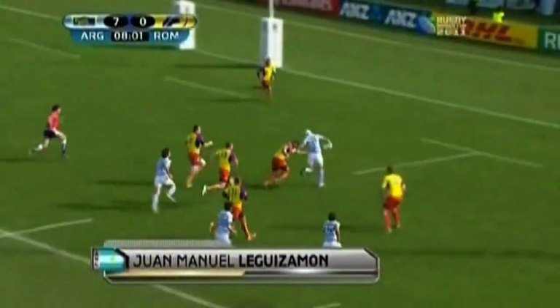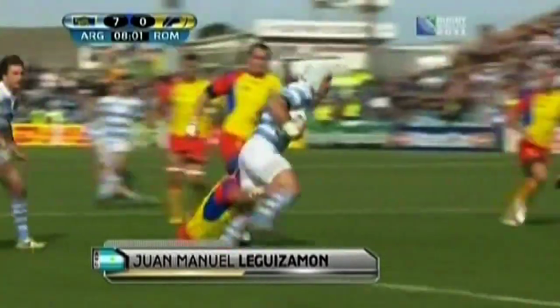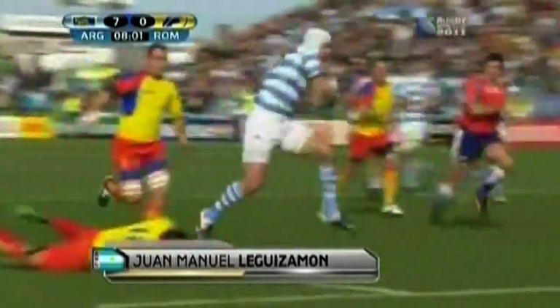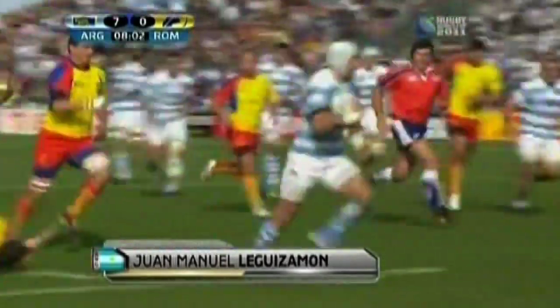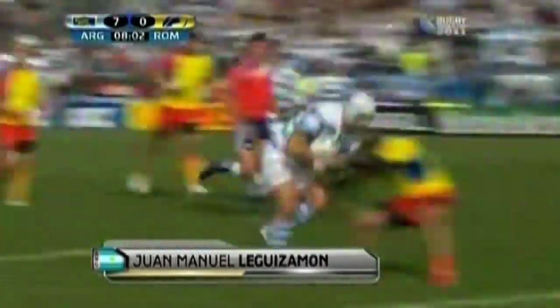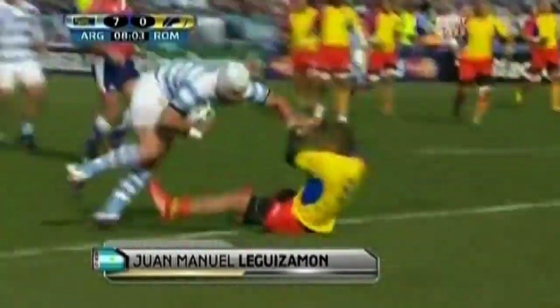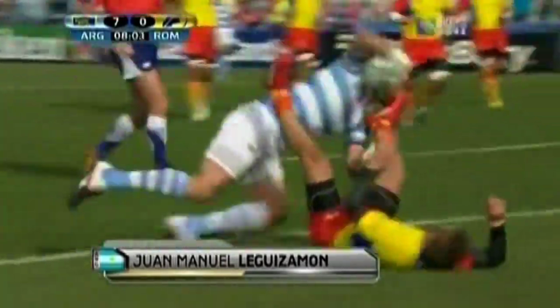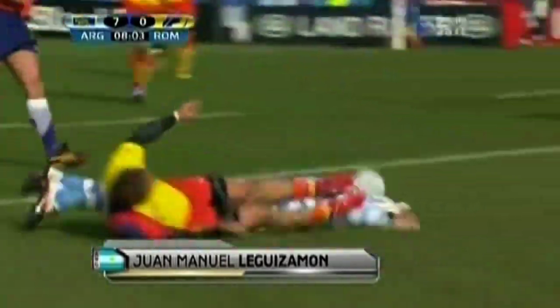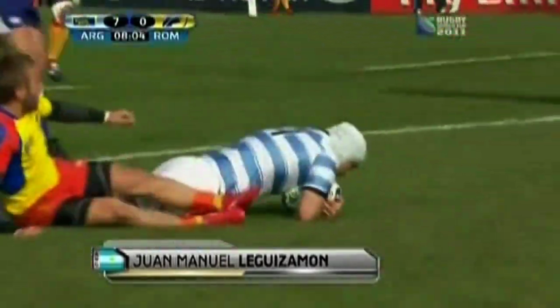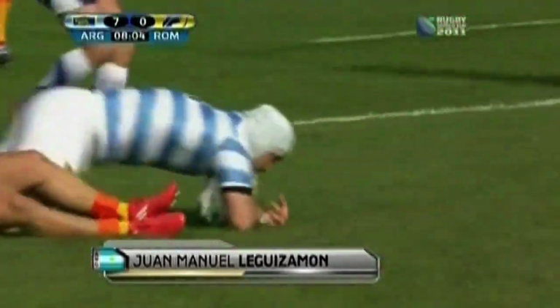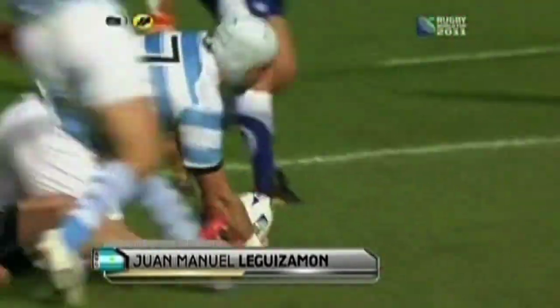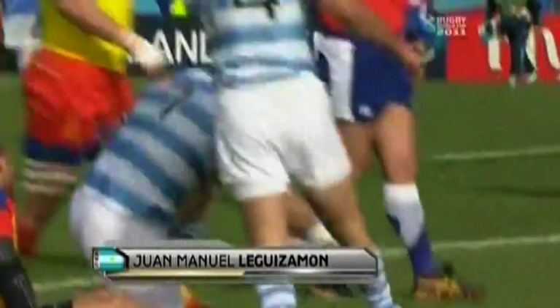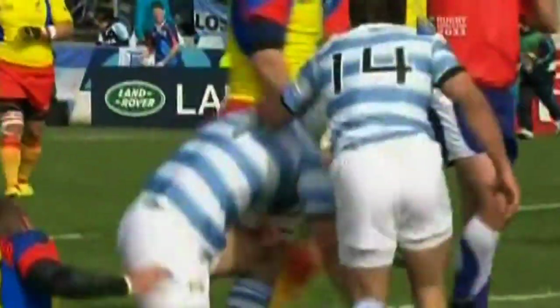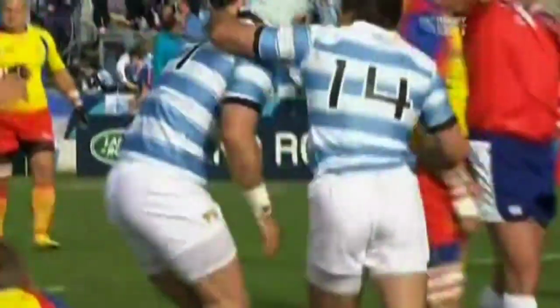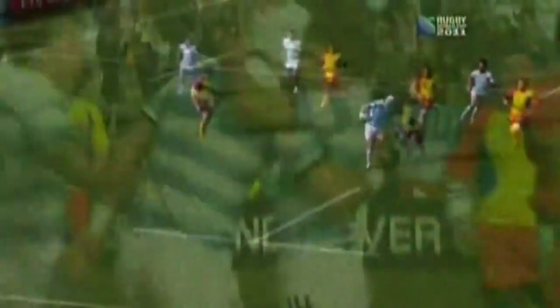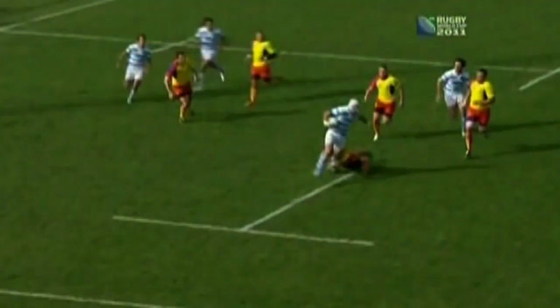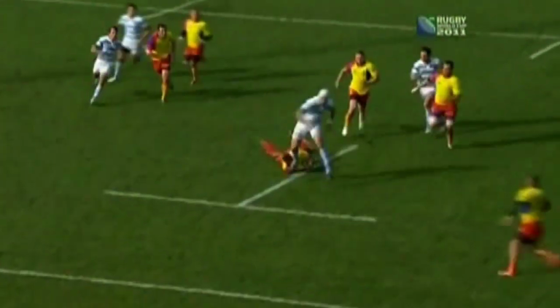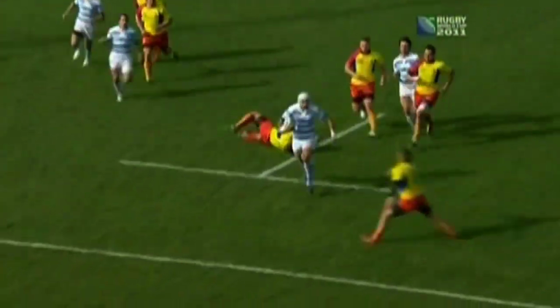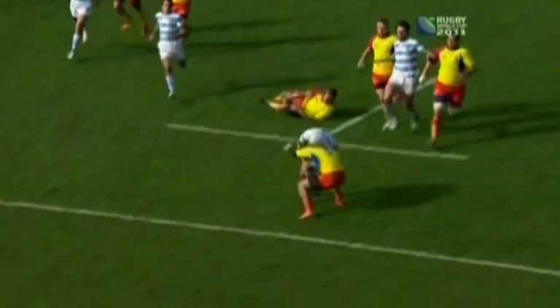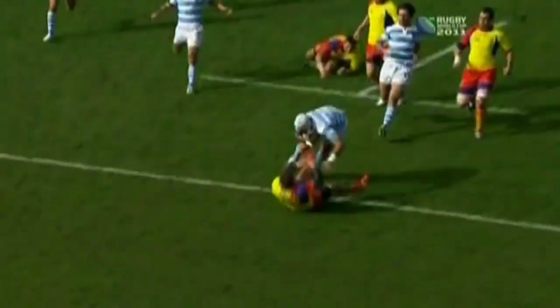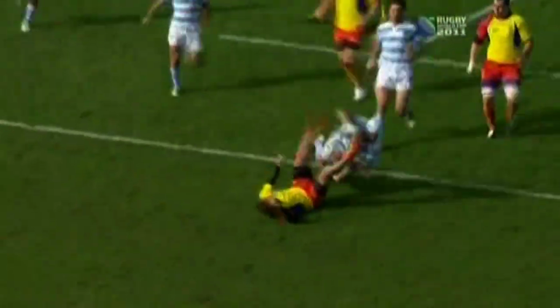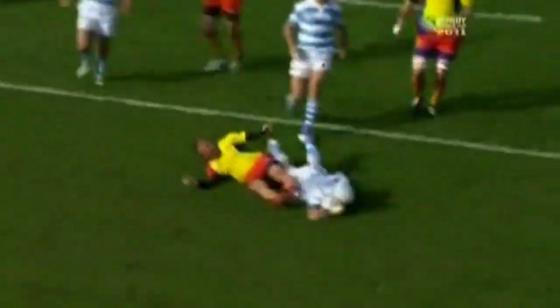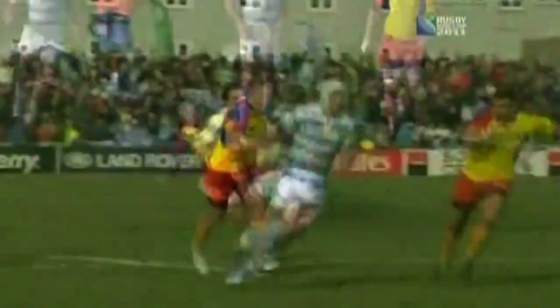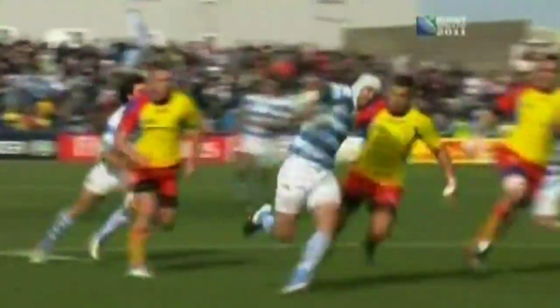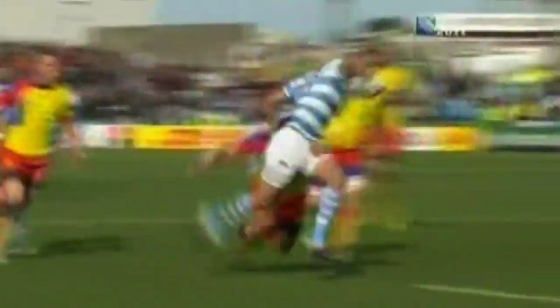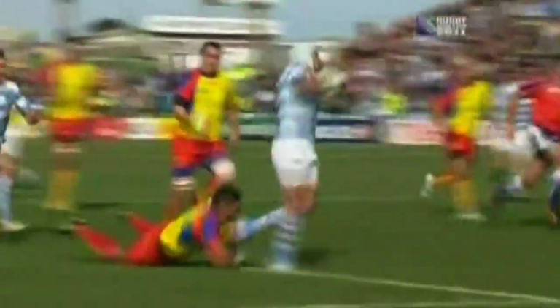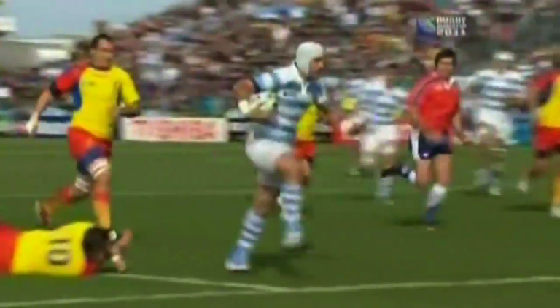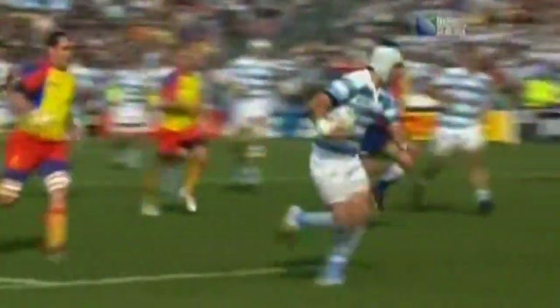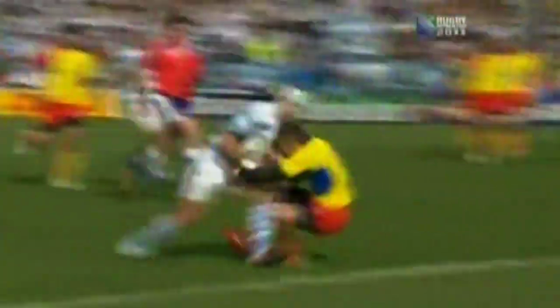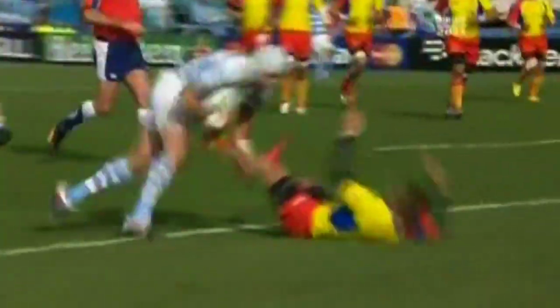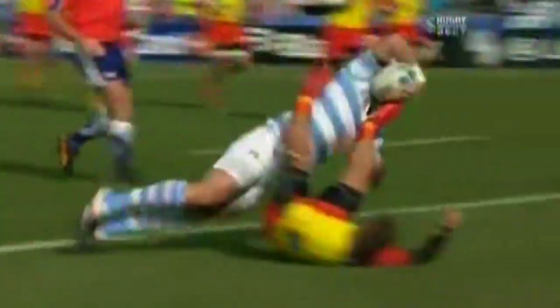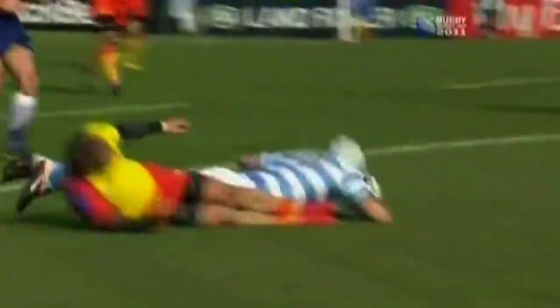Number three: Juan Manuel Laguizimón. One of these hits for a ball carrier instead of a defender. Bam — thanks for coming. The escaping Q-tip.